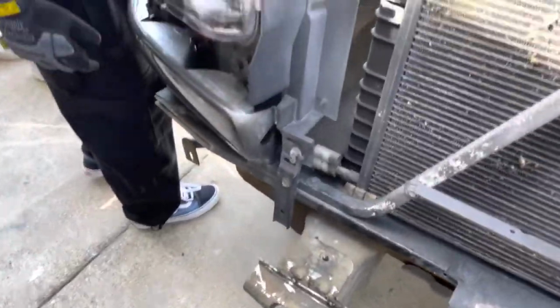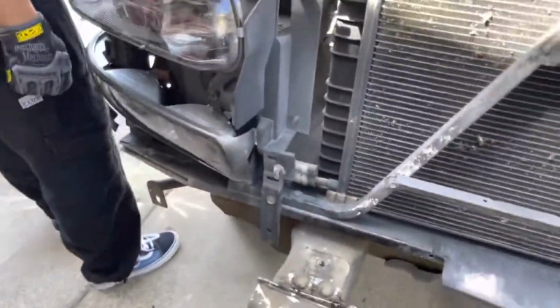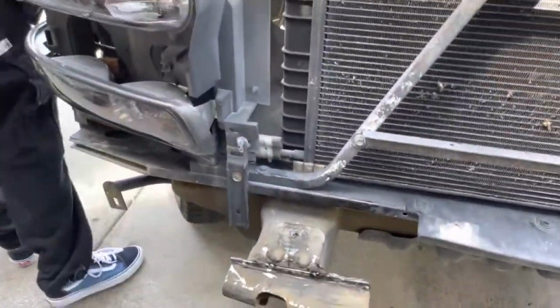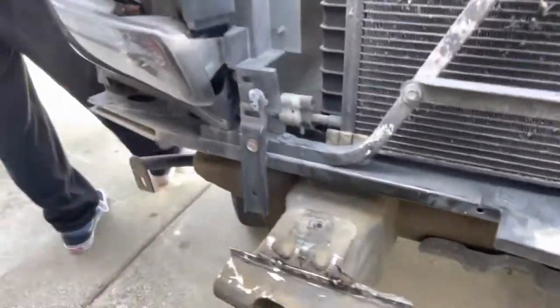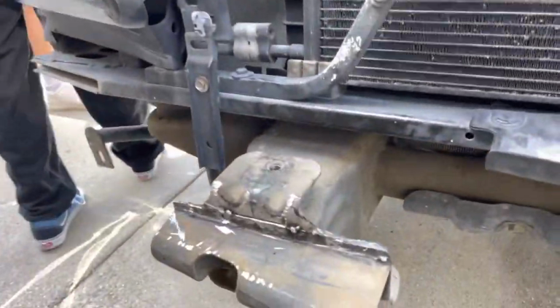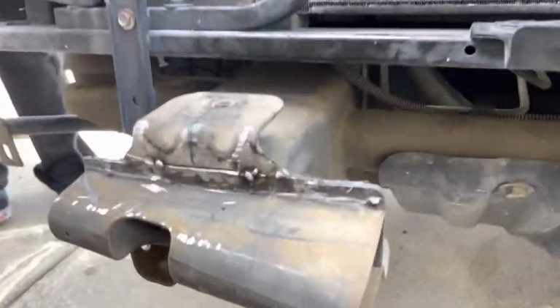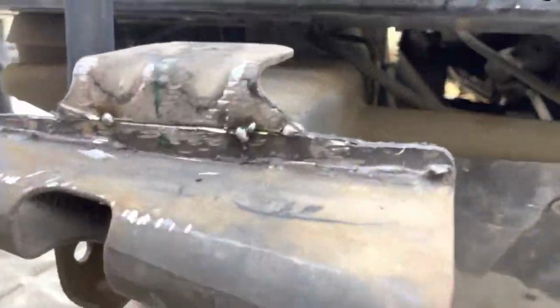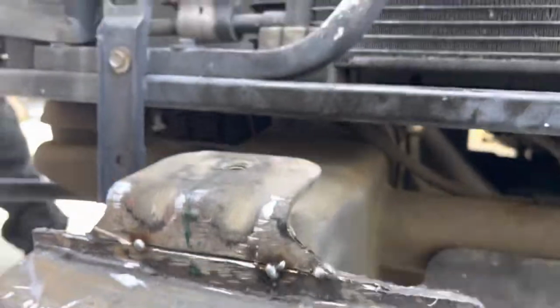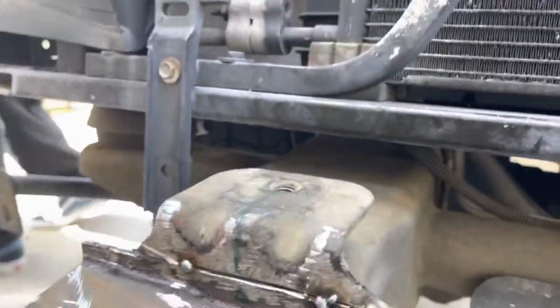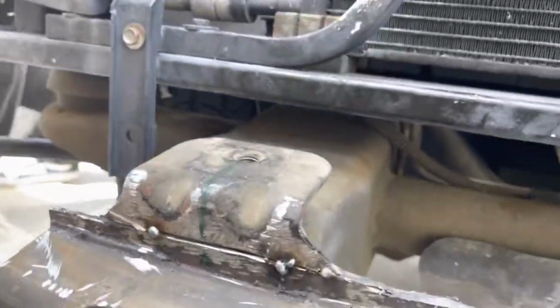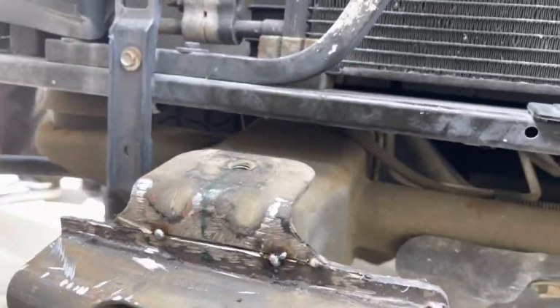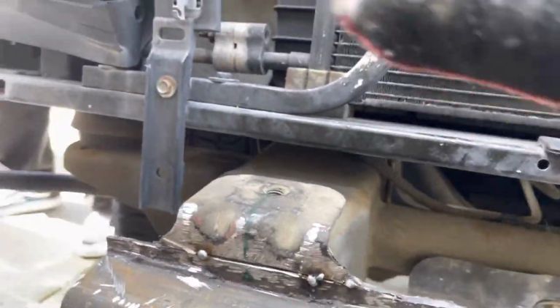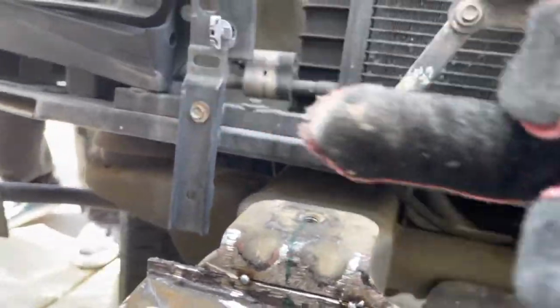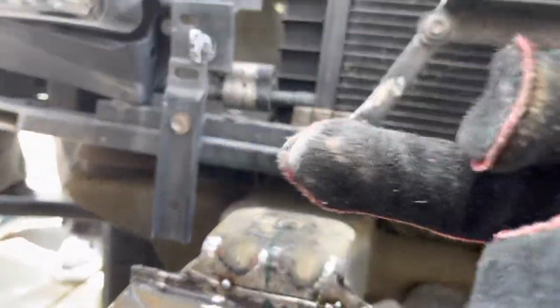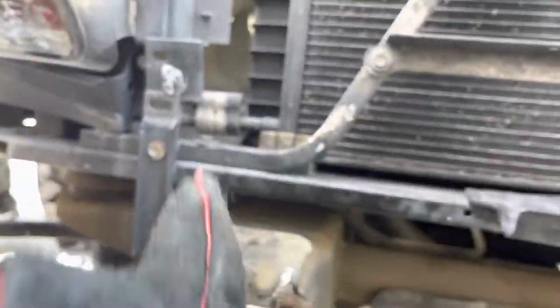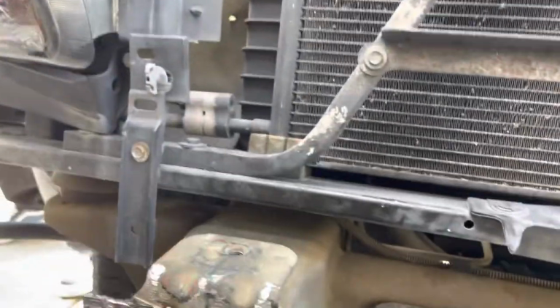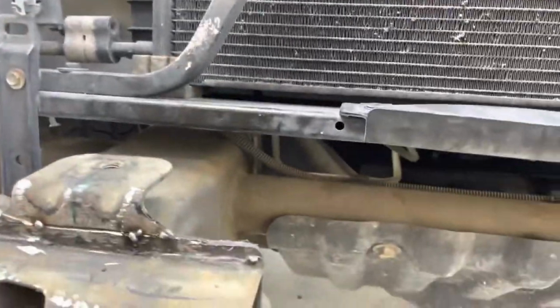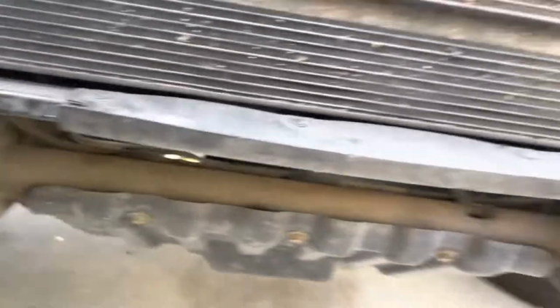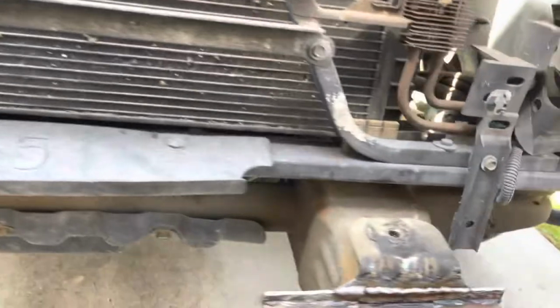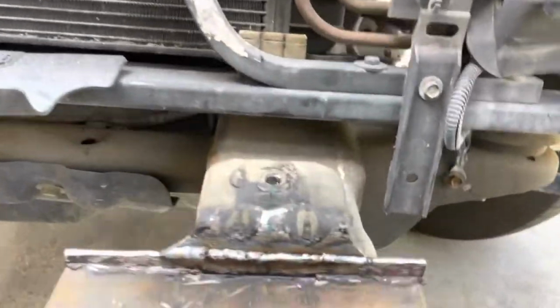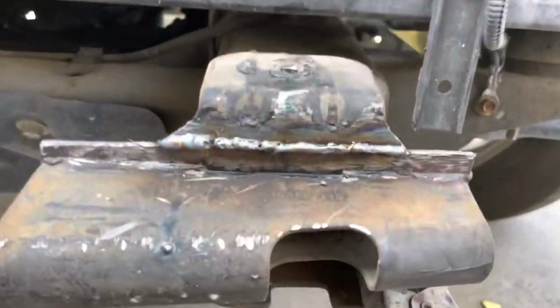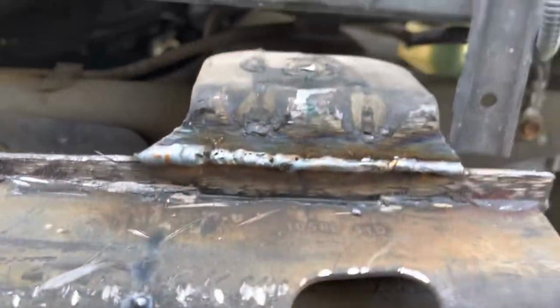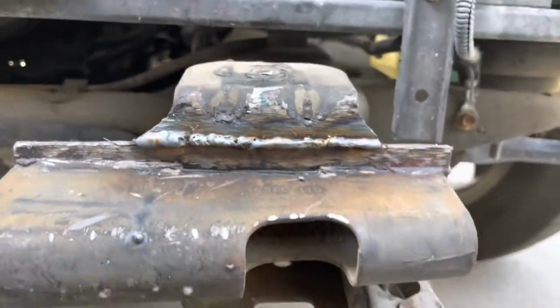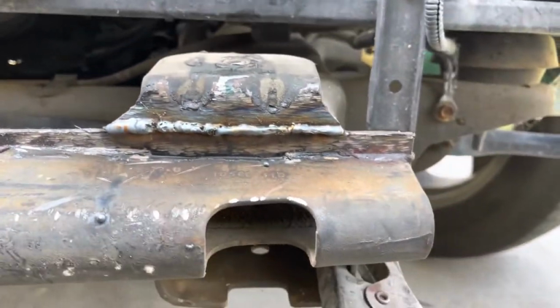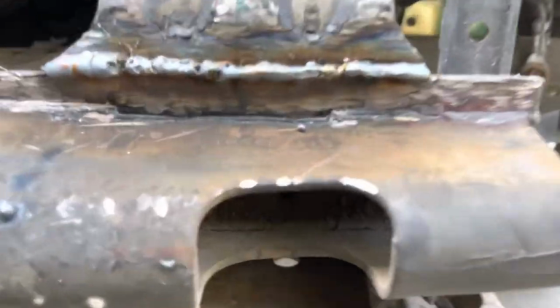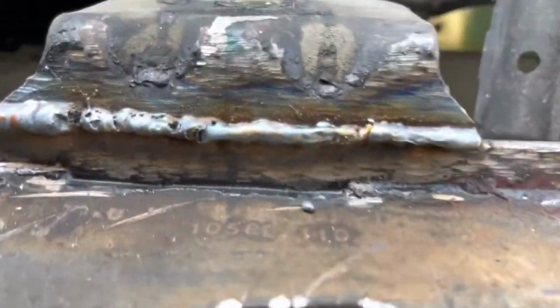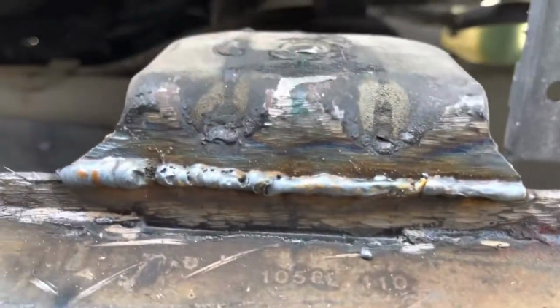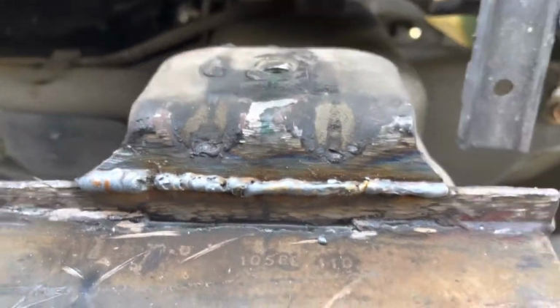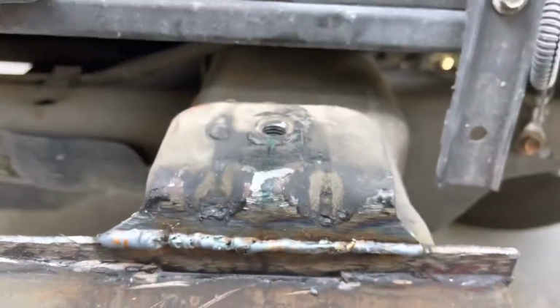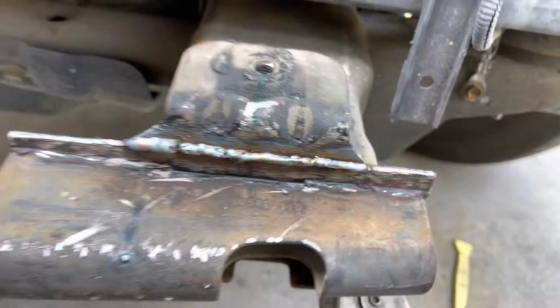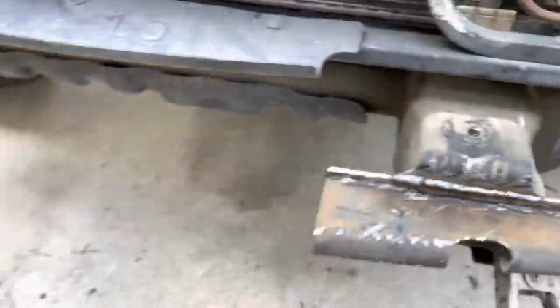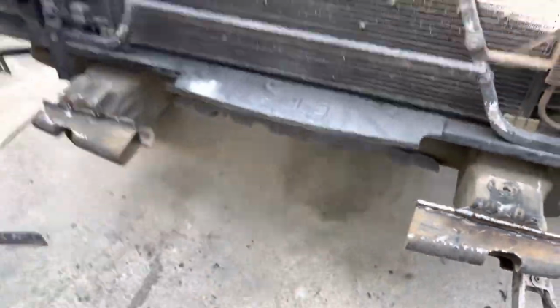We just got these brackets tacked on. We brought out our leveler to make sure everything was flat this way and that way. This one's already completed - my welds aren't too good but everything's lined up.